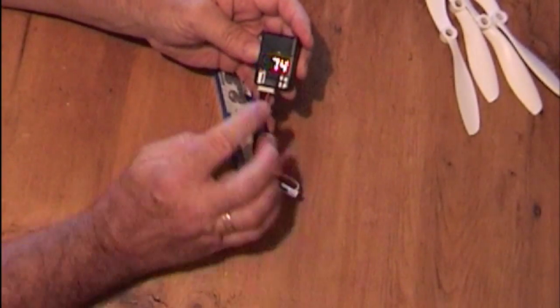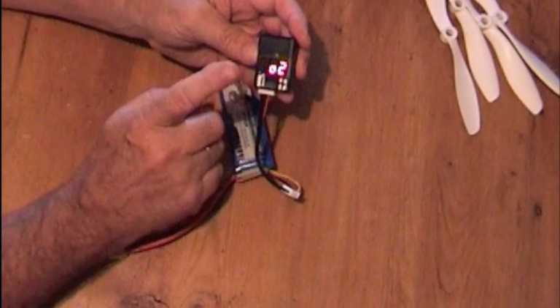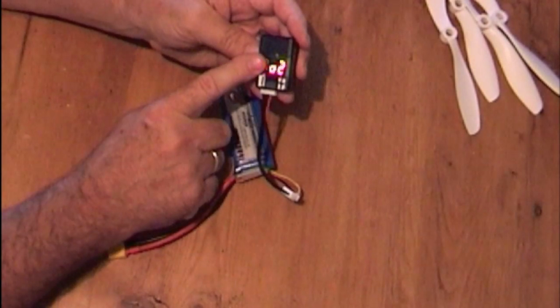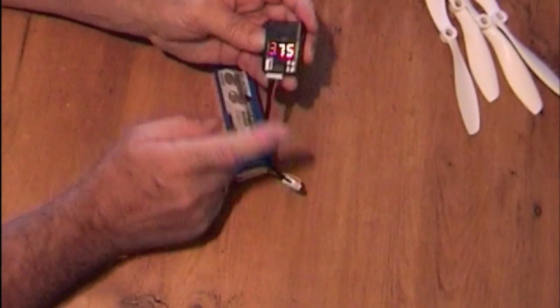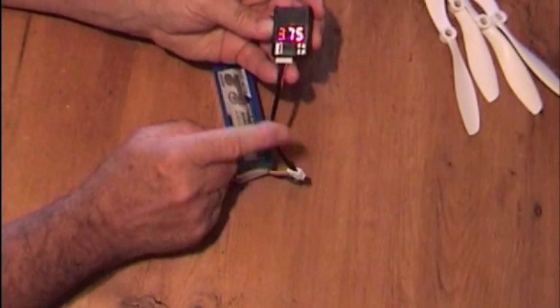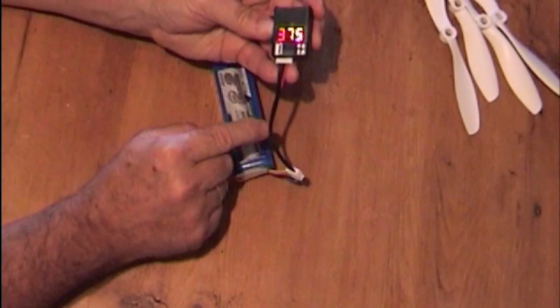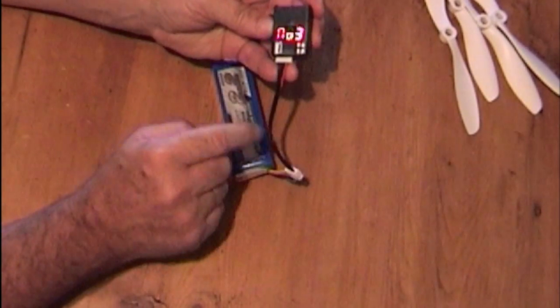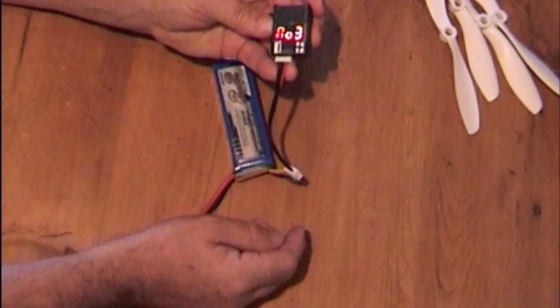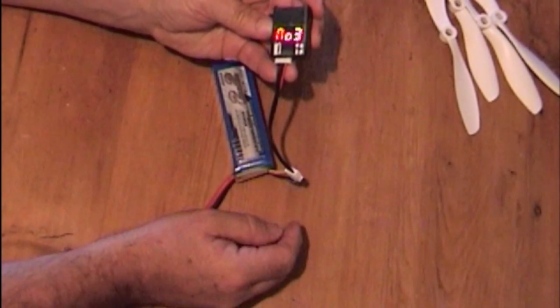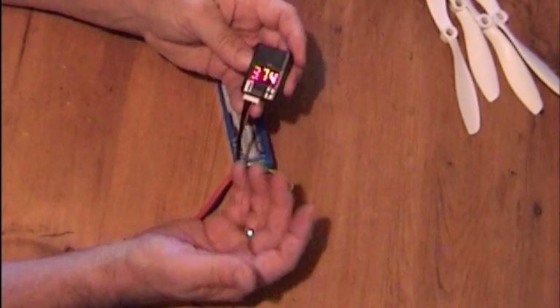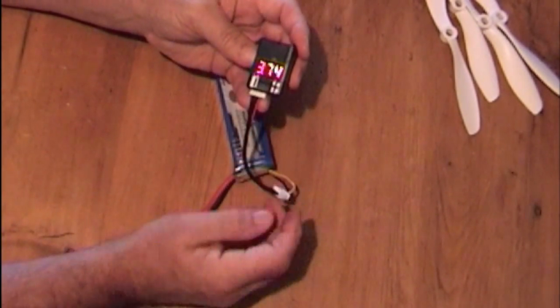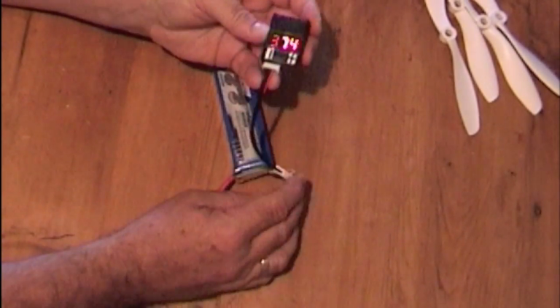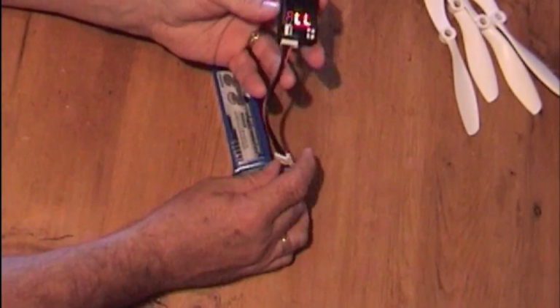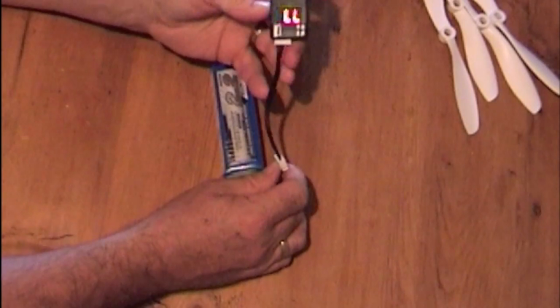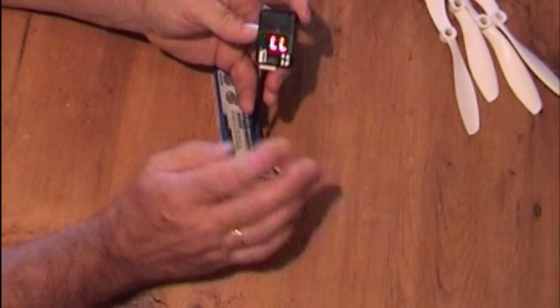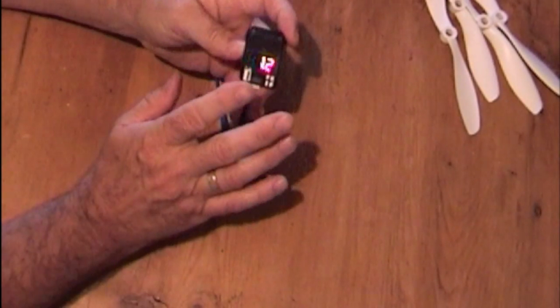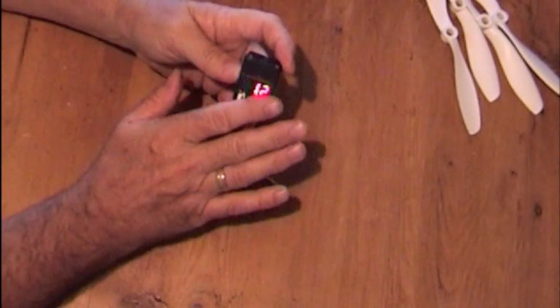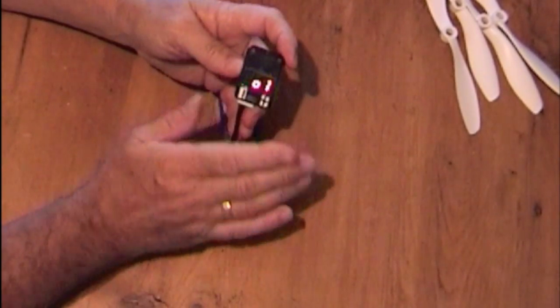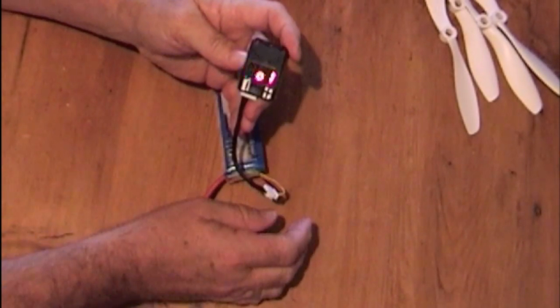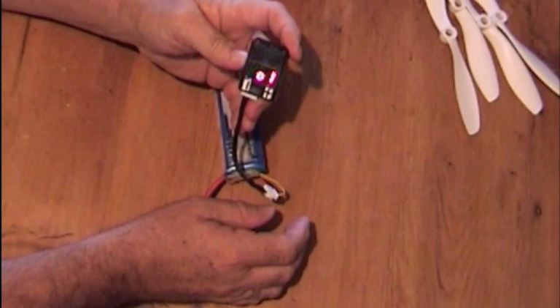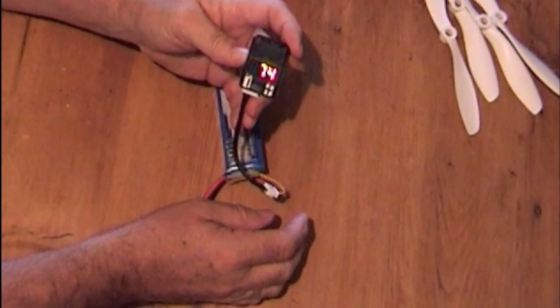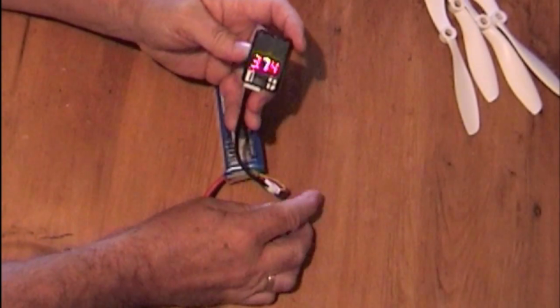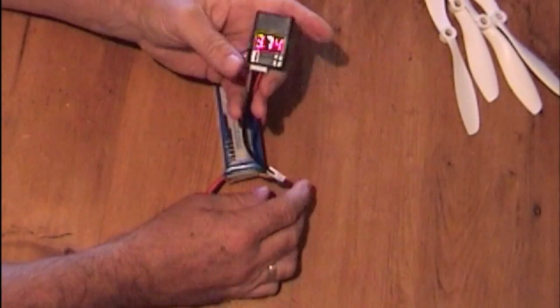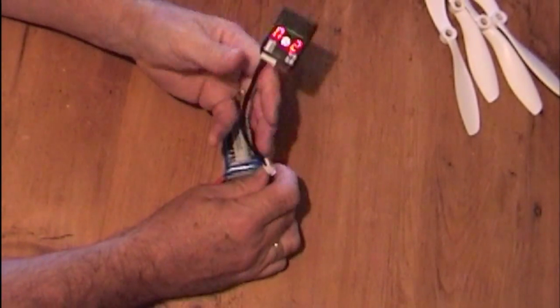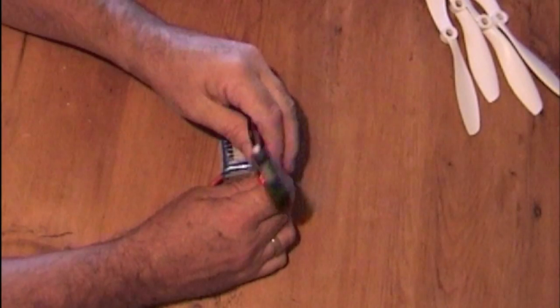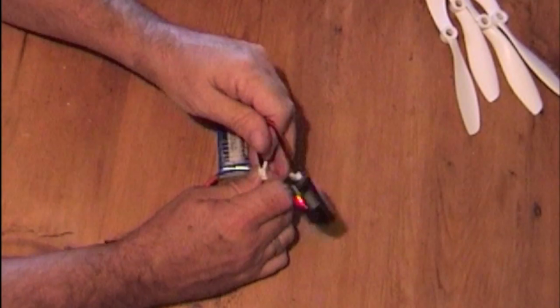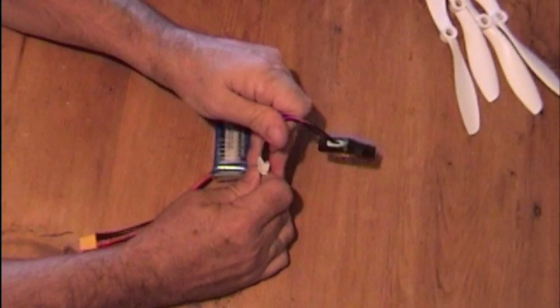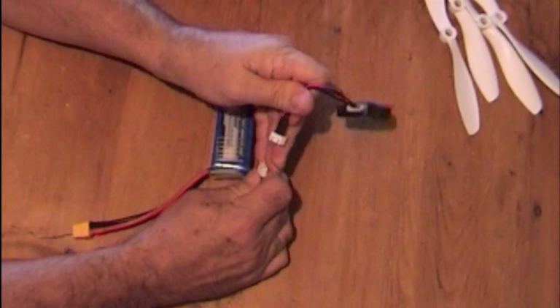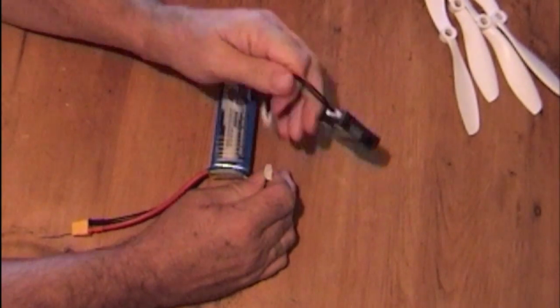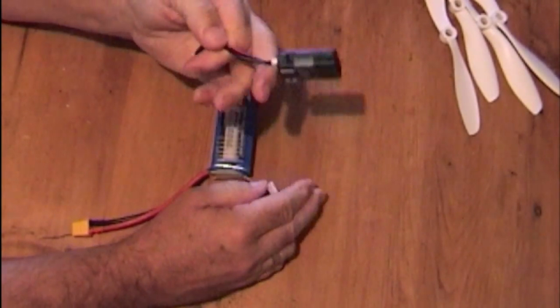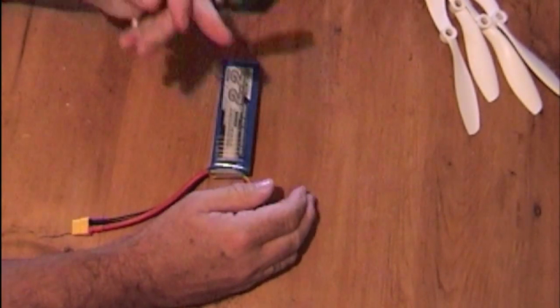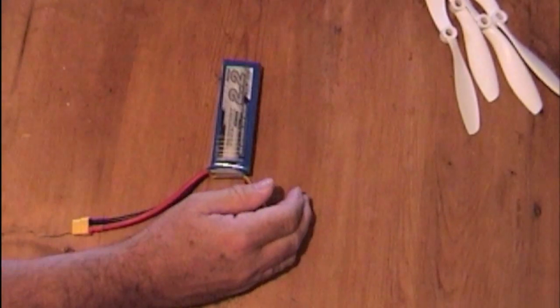You can buy this from Hobby King and the lead from Hobby King, and it's dirt cheap. But it could save you losing your battery when you're flying, and it's very embarrassing — I know, because I've done it myself.